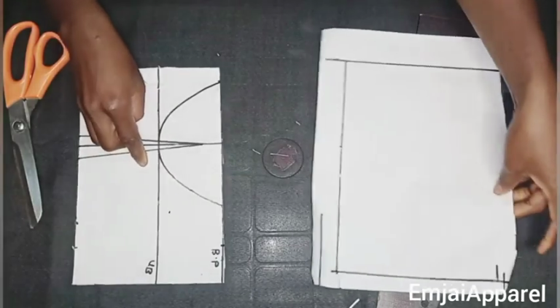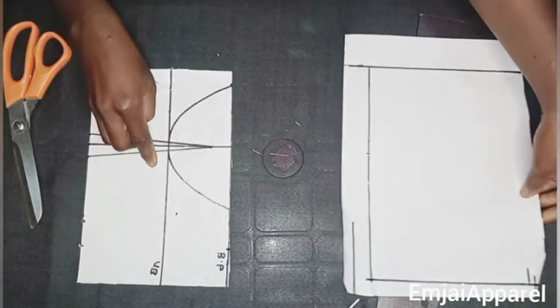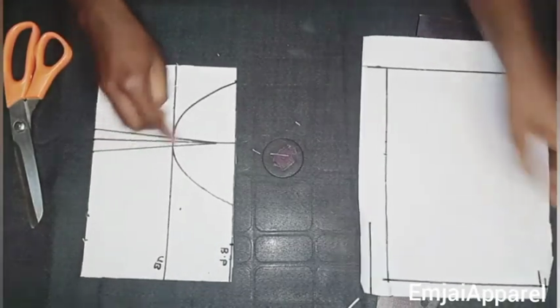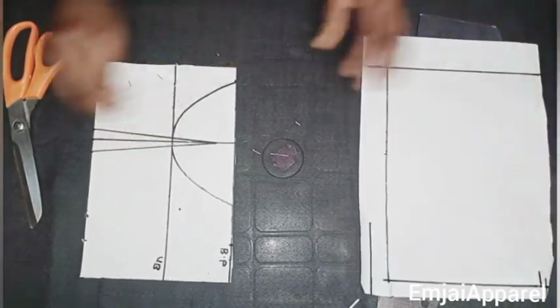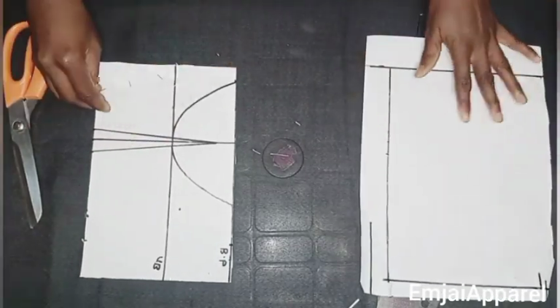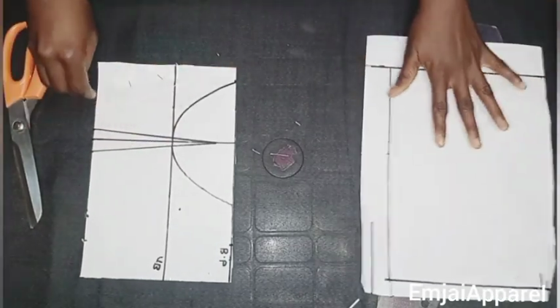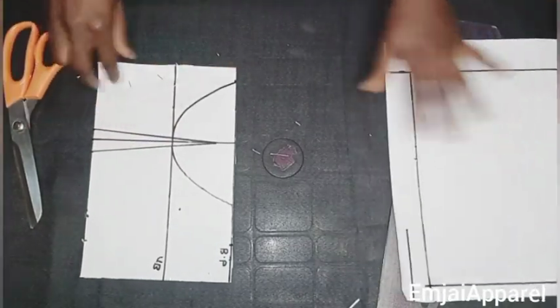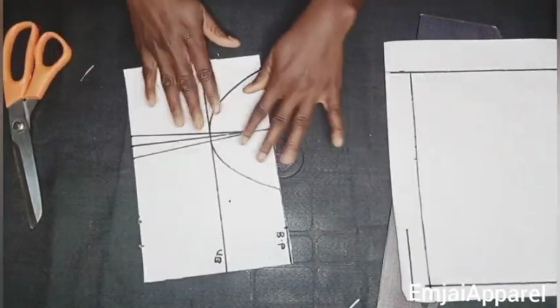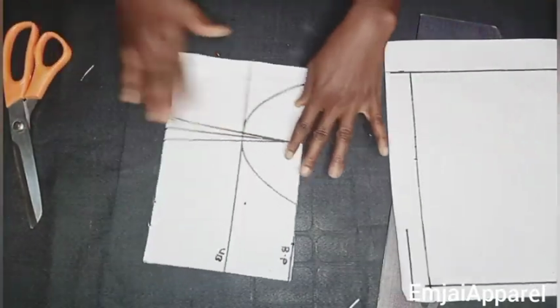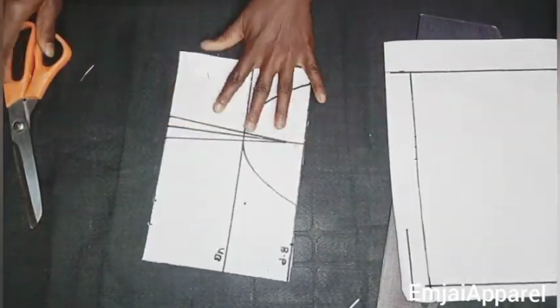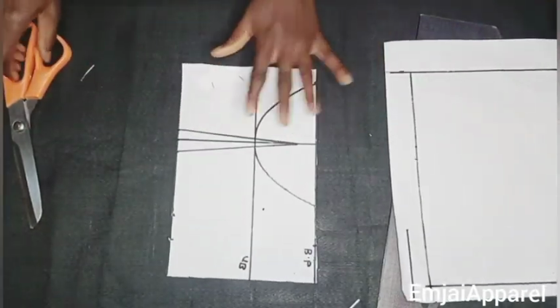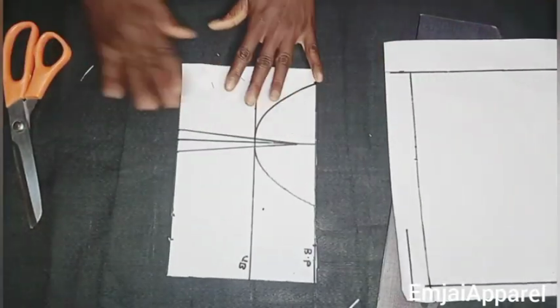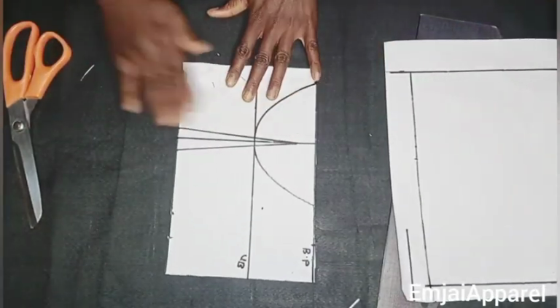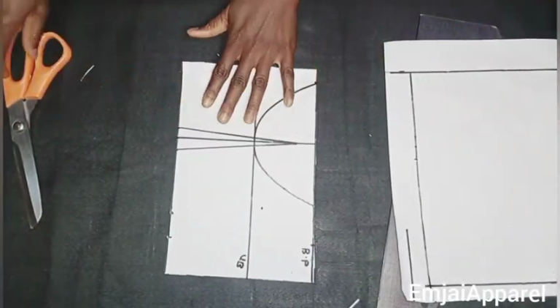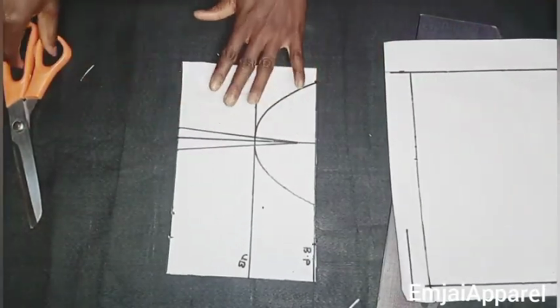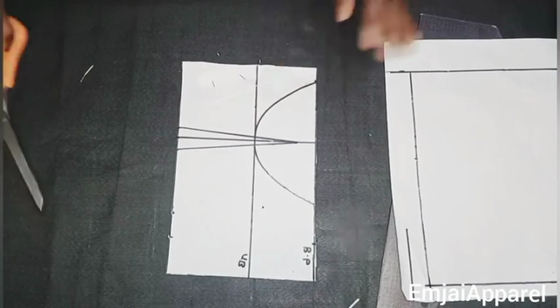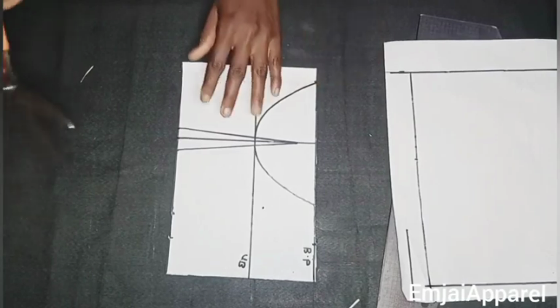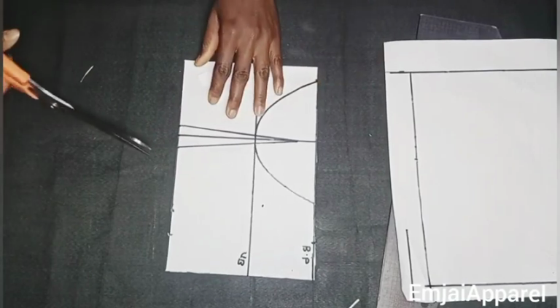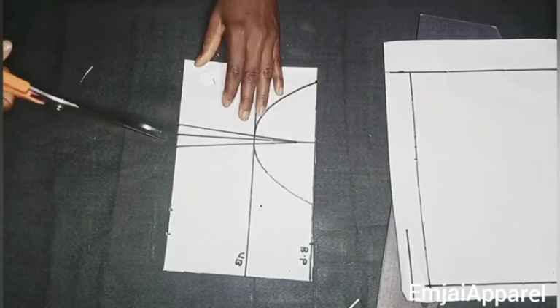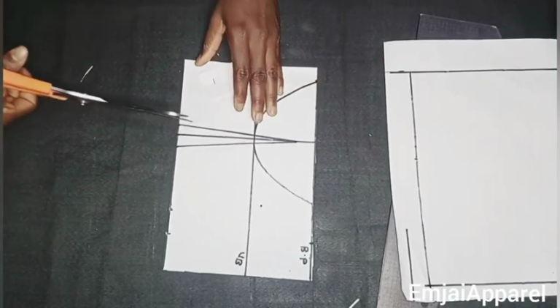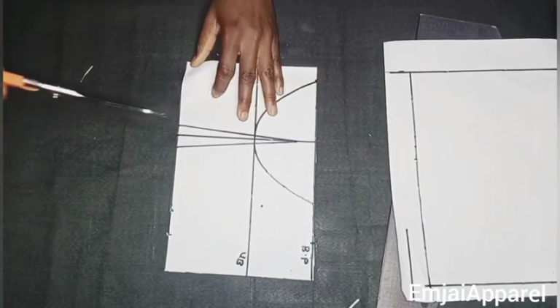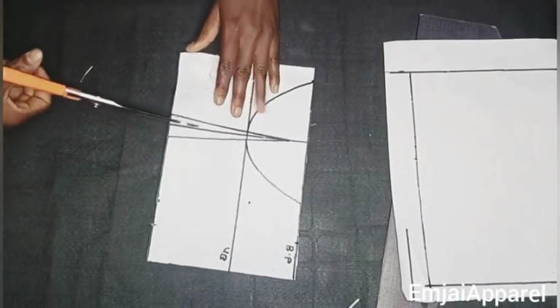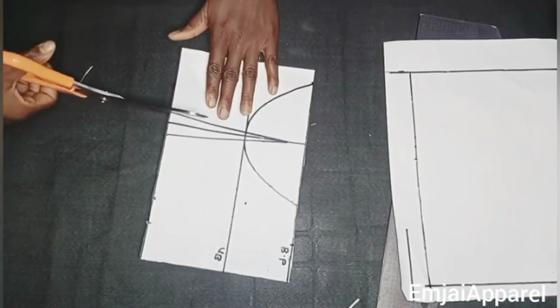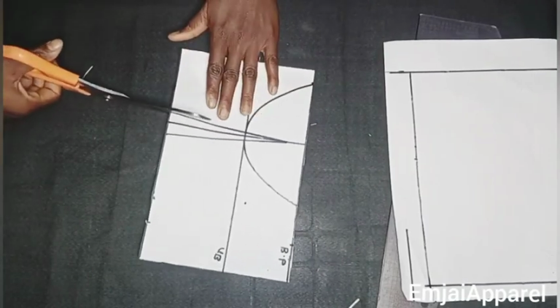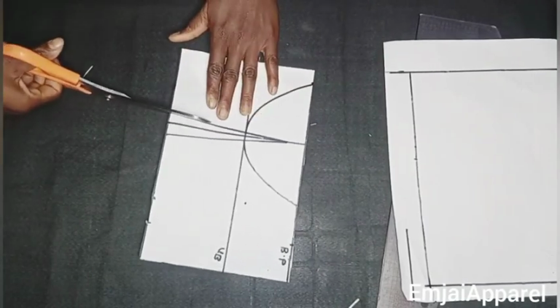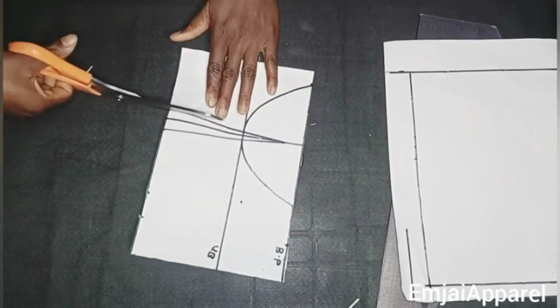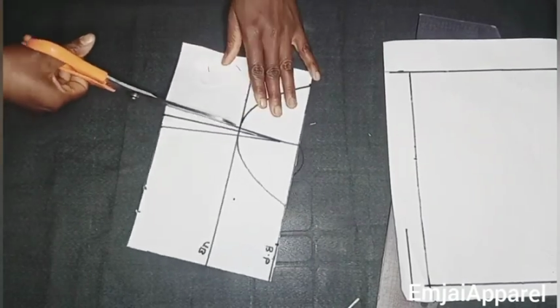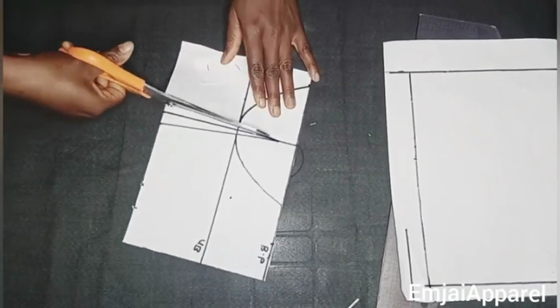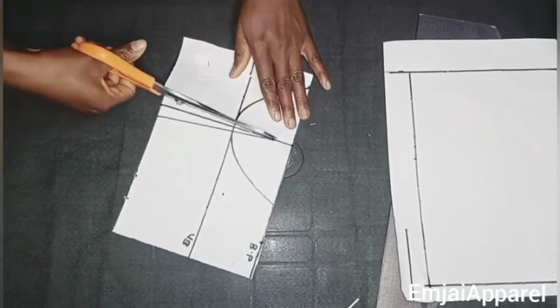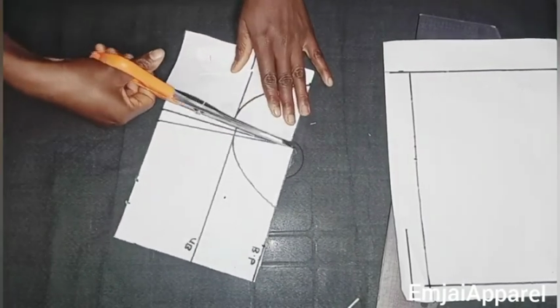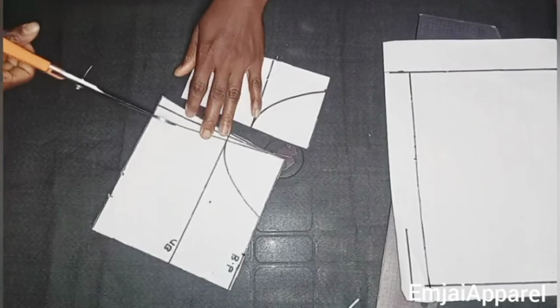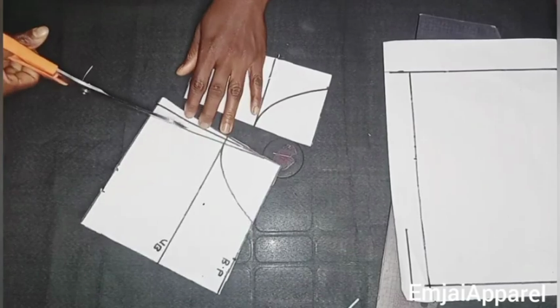I'll set the back aside and cut out the front block of the underbust corset. Watch carefully where I'm cutting so you don't cut out the wrong place when doing yours.